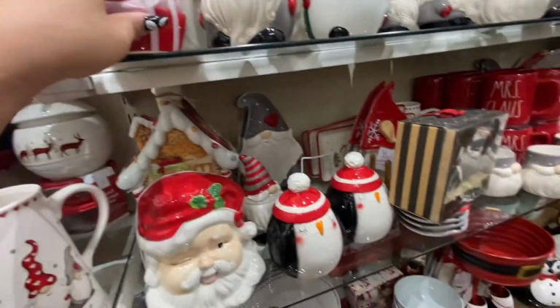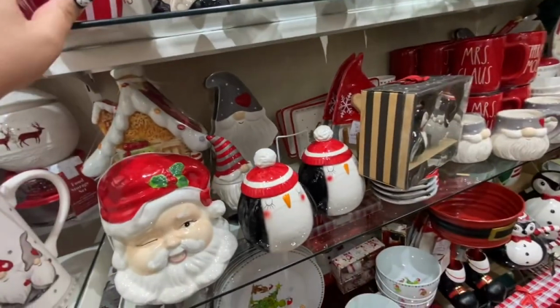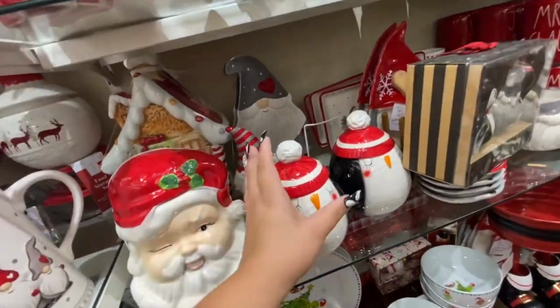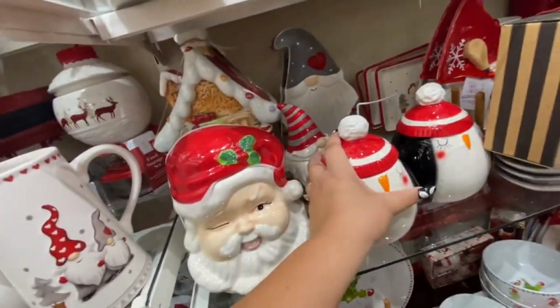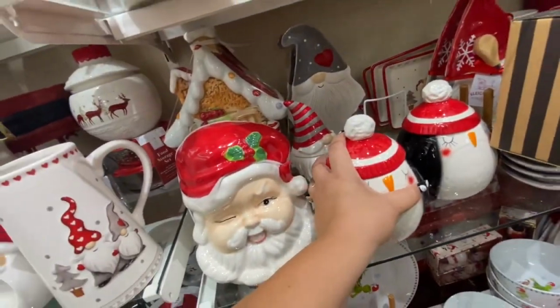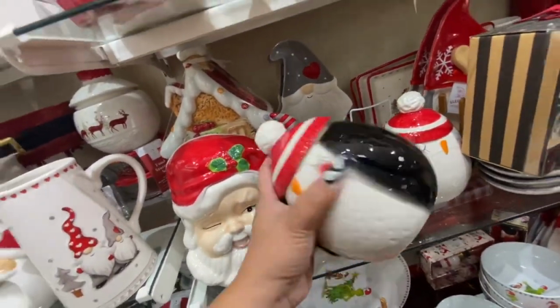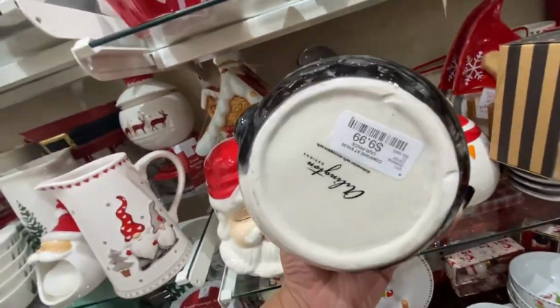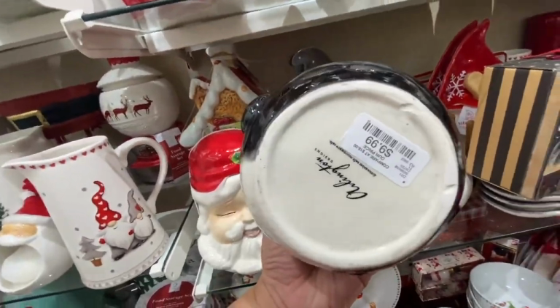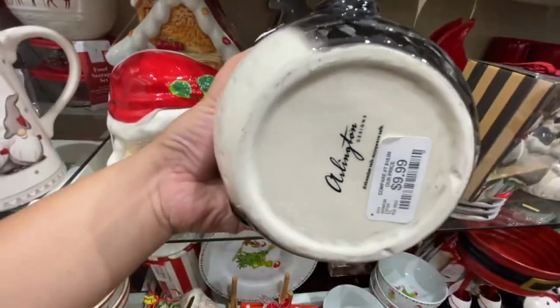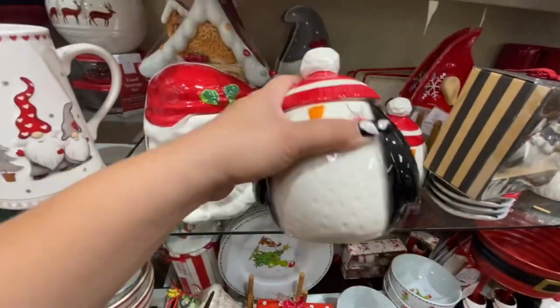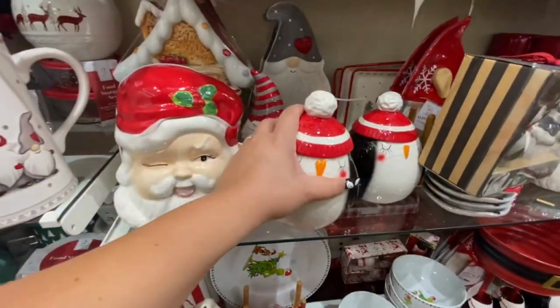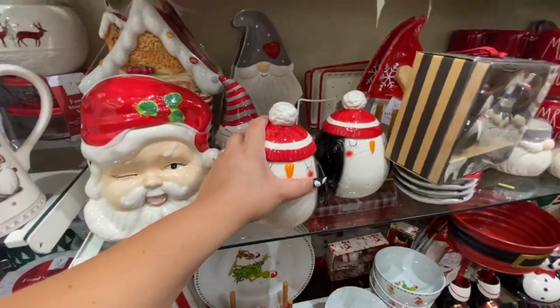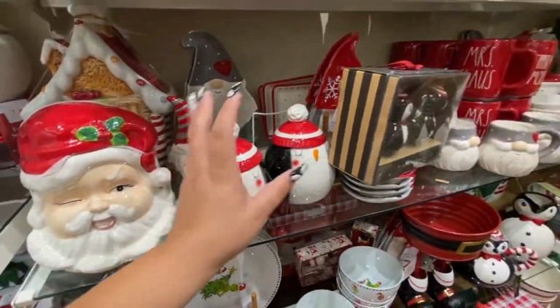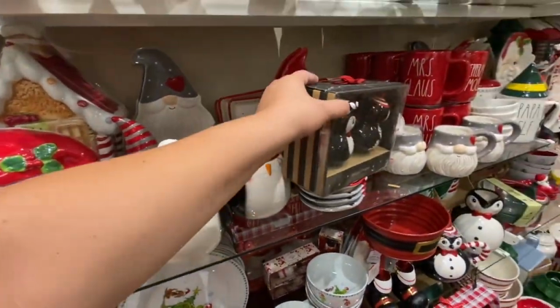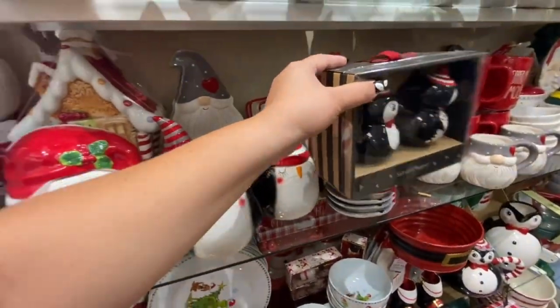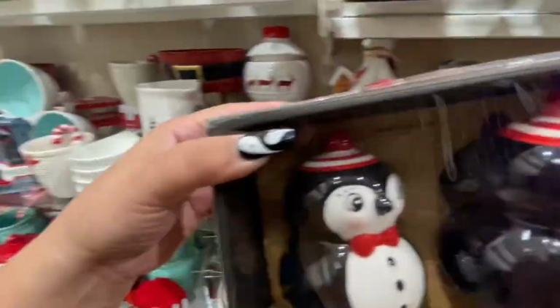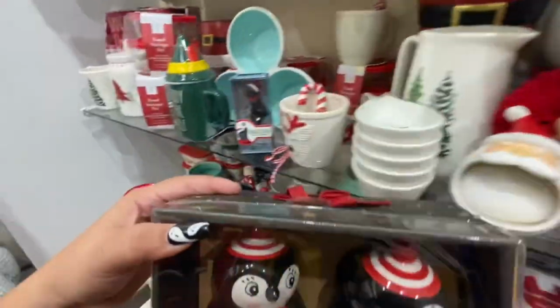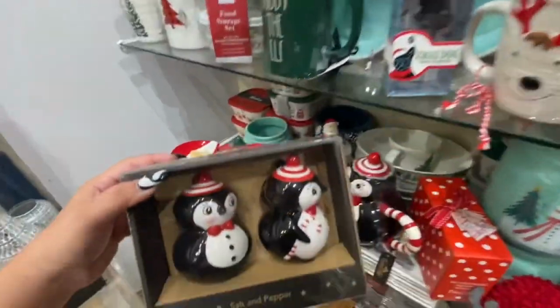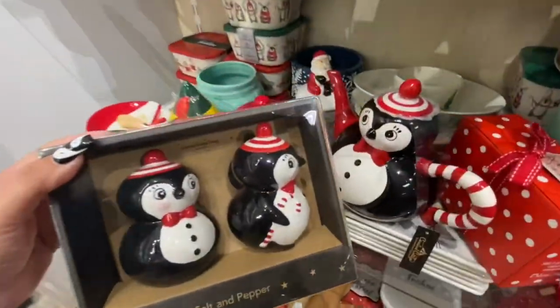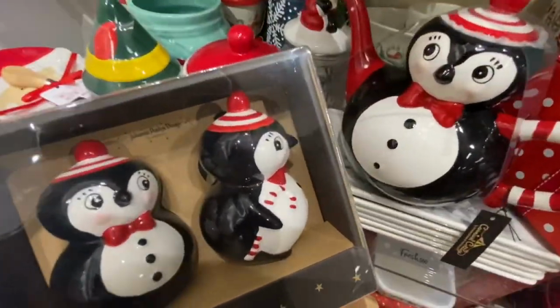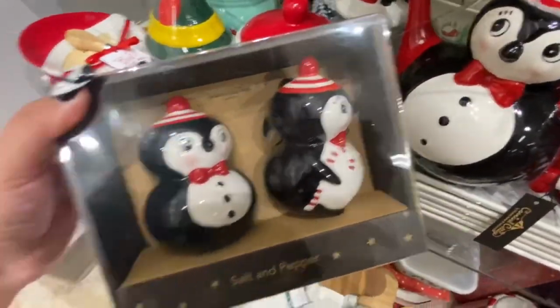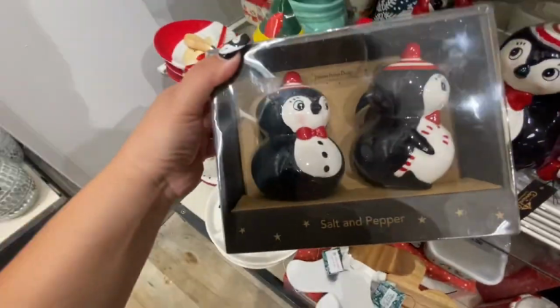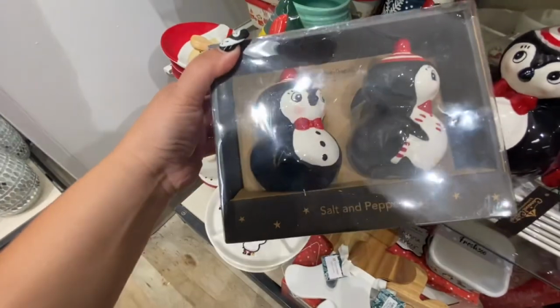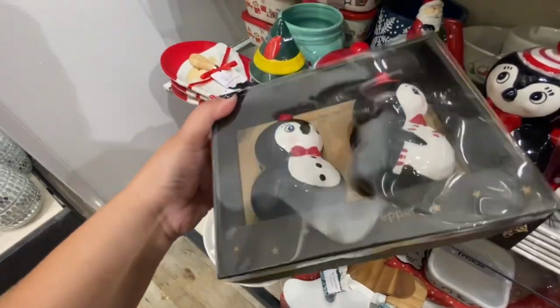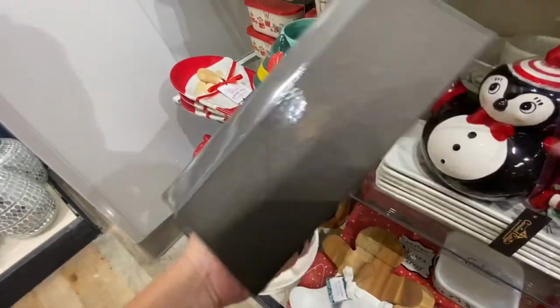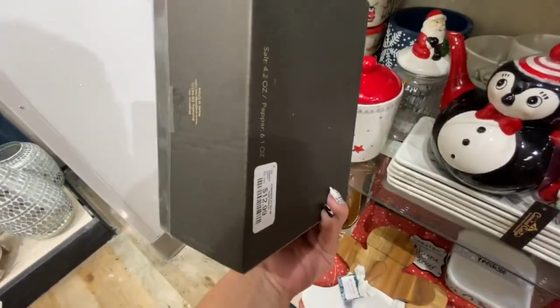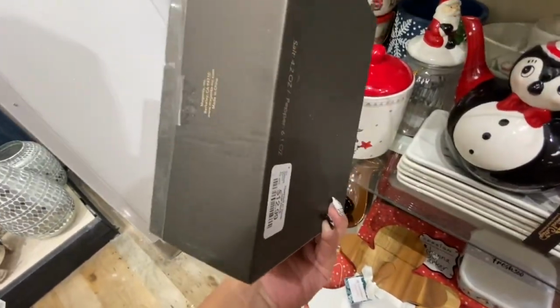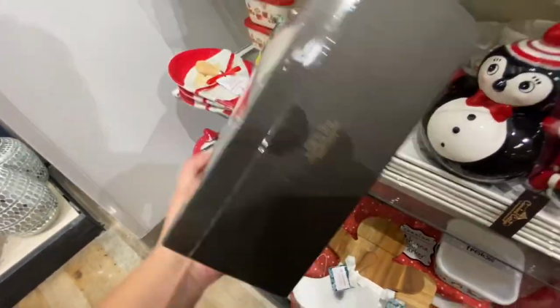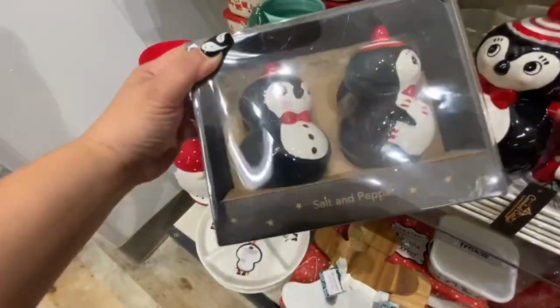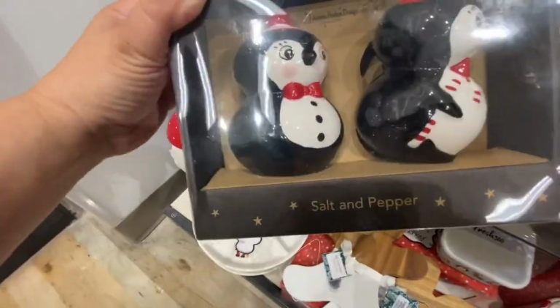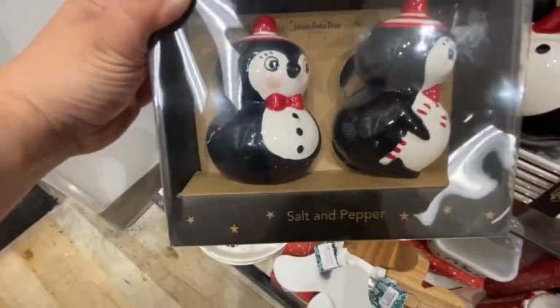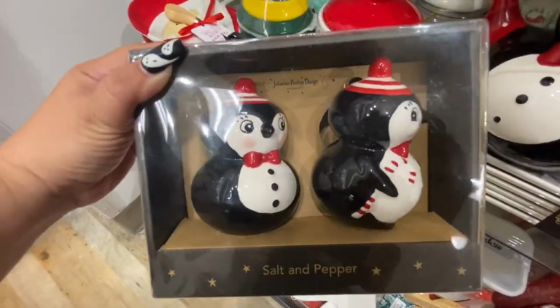Is this Joanna Parker? No, it's not. $9.99. Oh, these — see how they match — this penguin? They are the salt and pepper shakers for $12.99. They're cute!